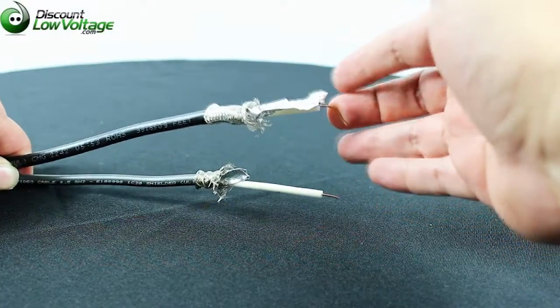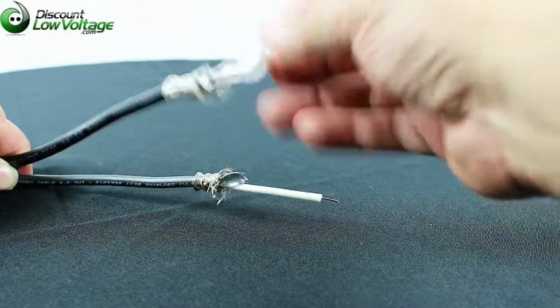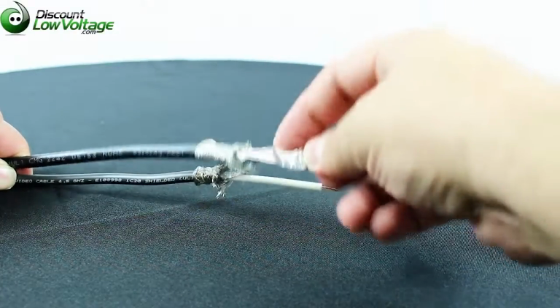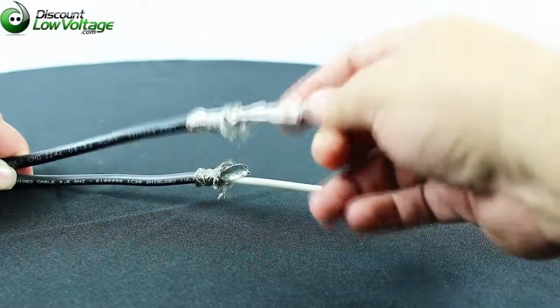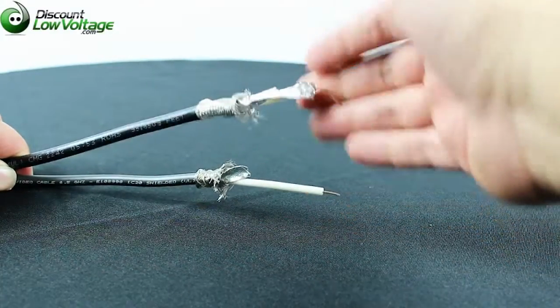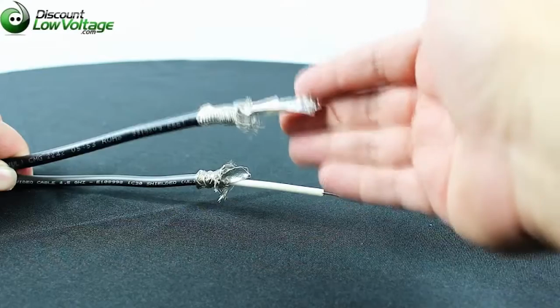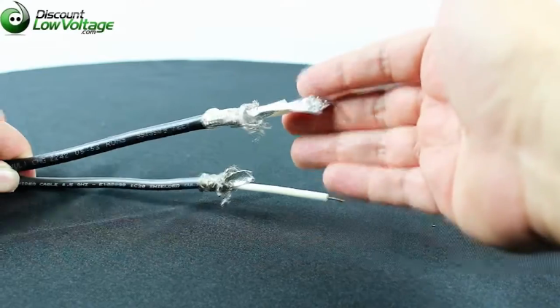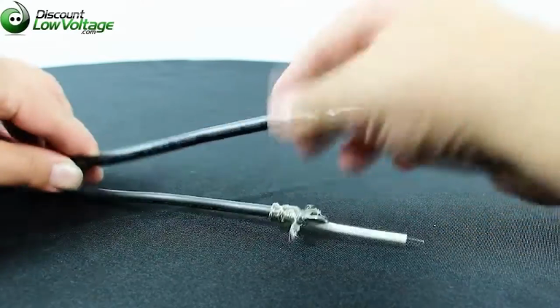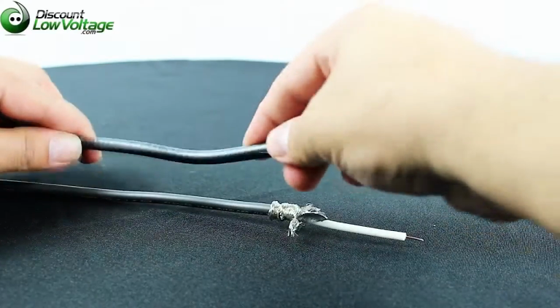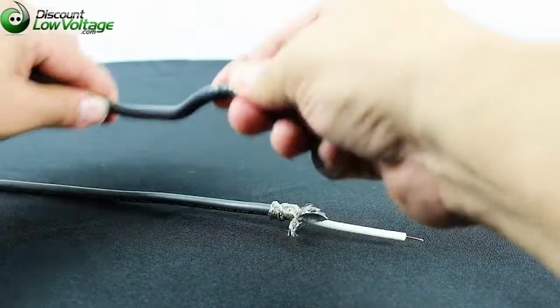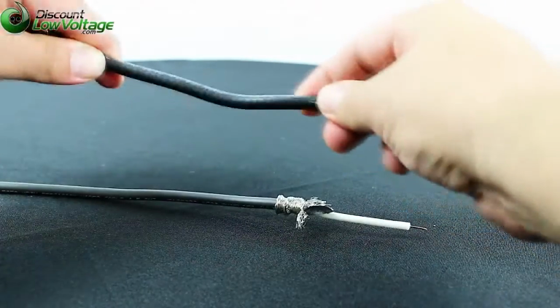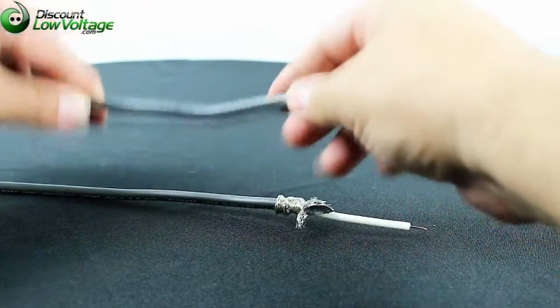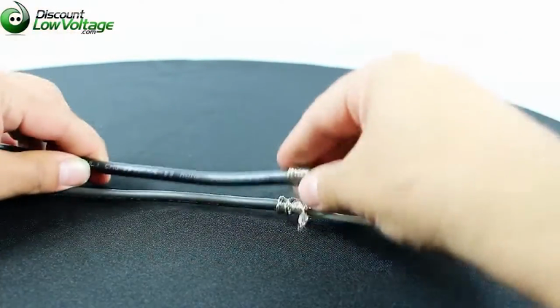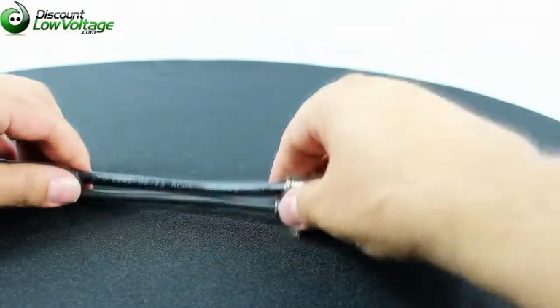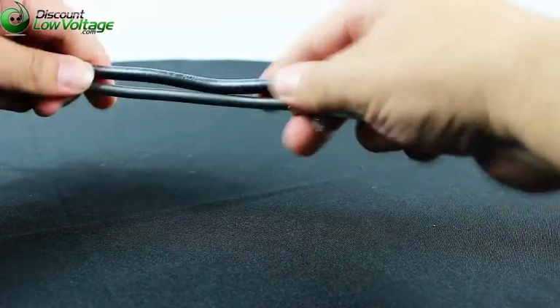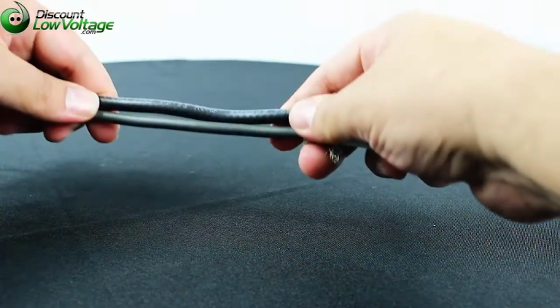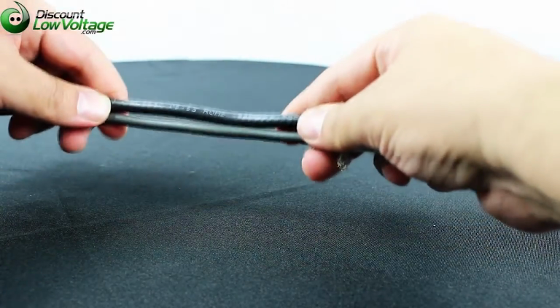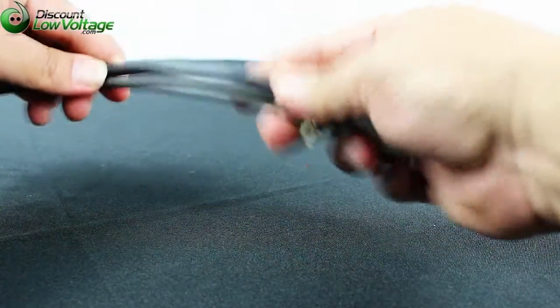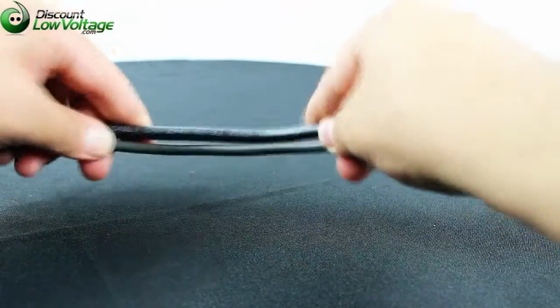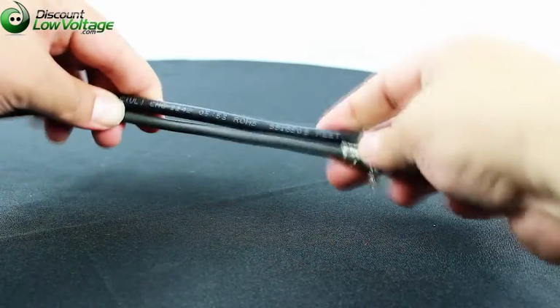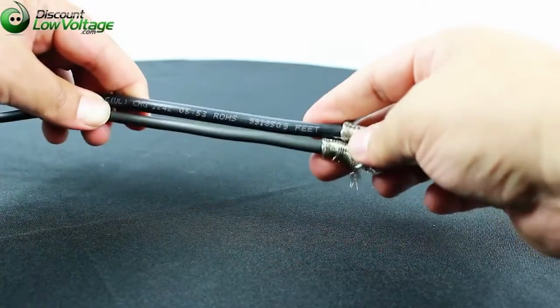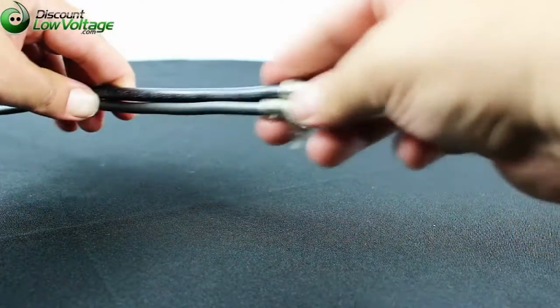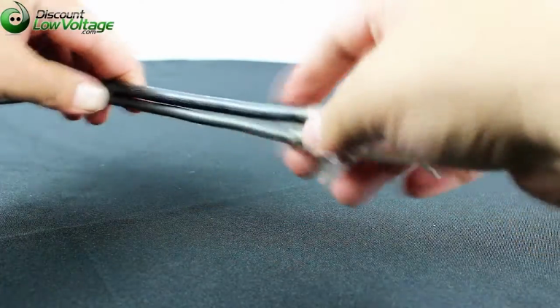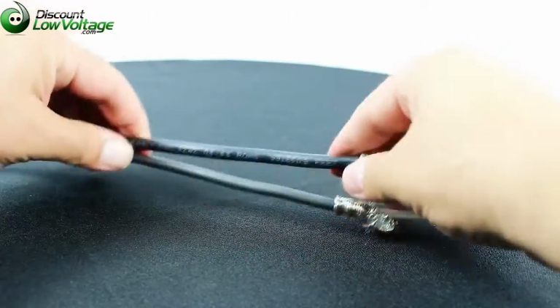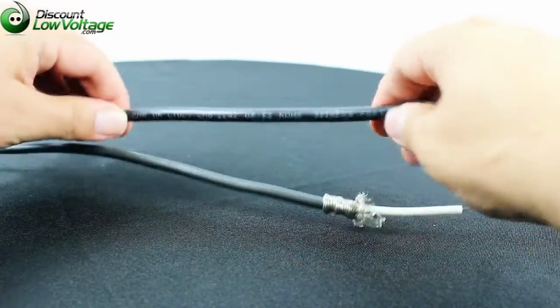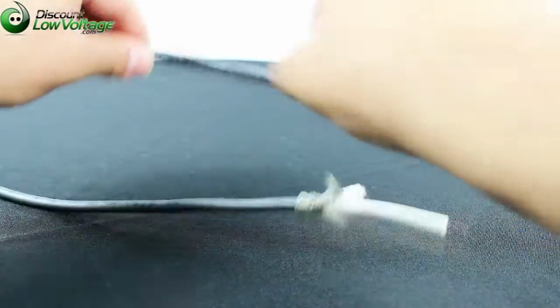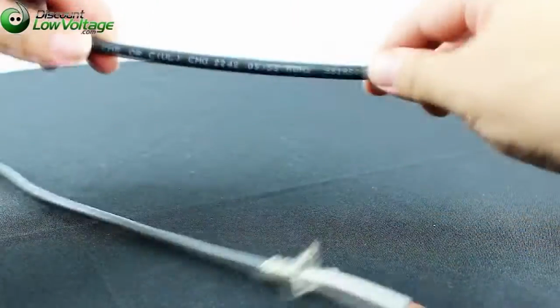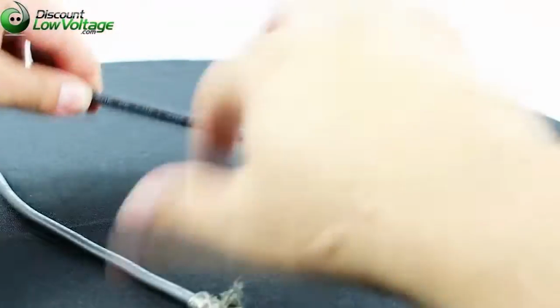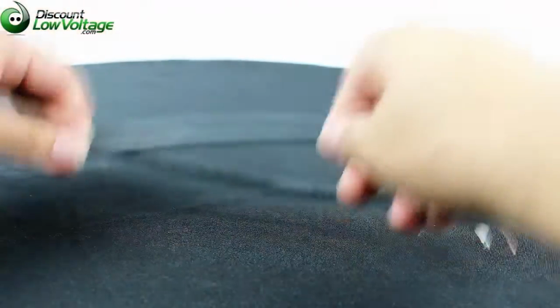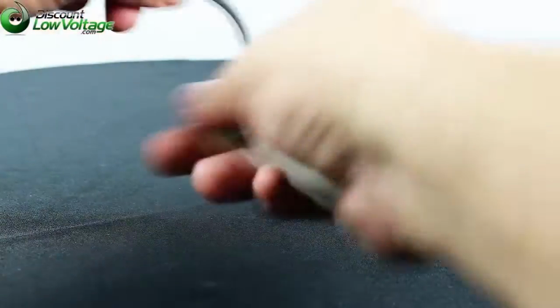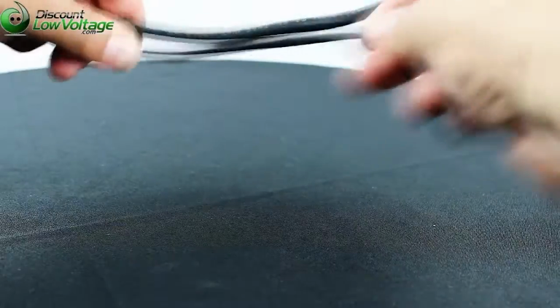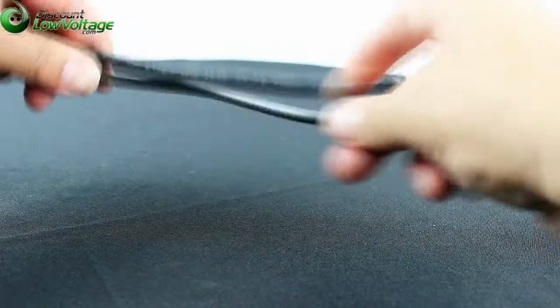The 1694A has a slightly larger jacket diameter compared to the 1505A, and of course it's not as flexible as the smaller cable.